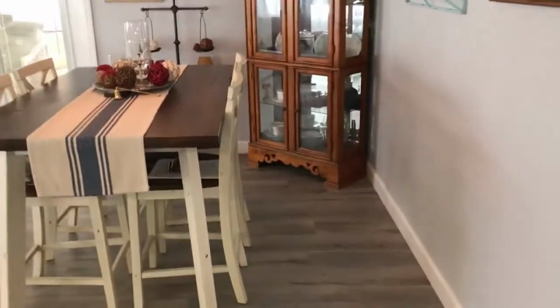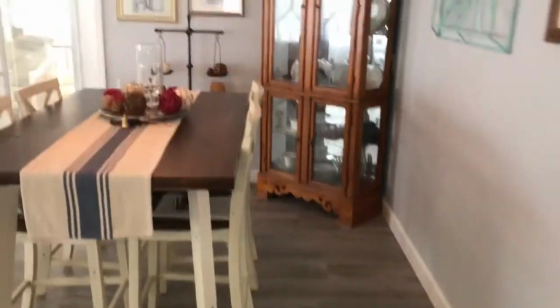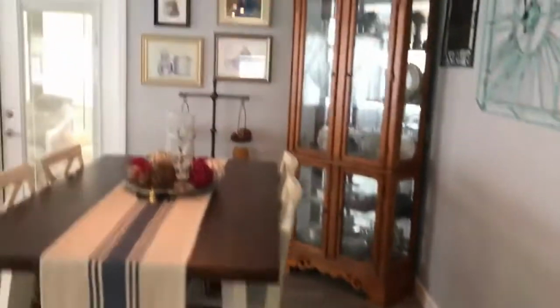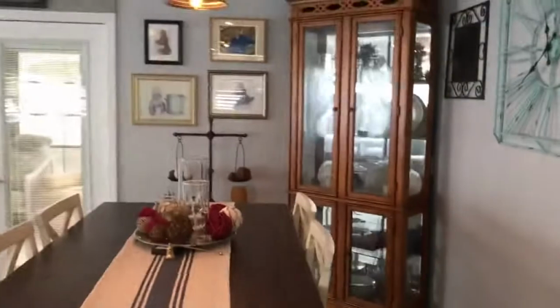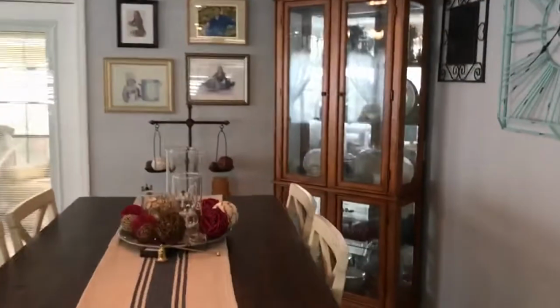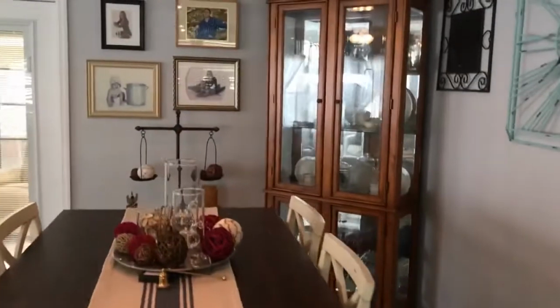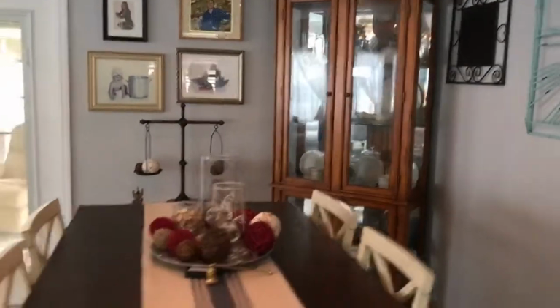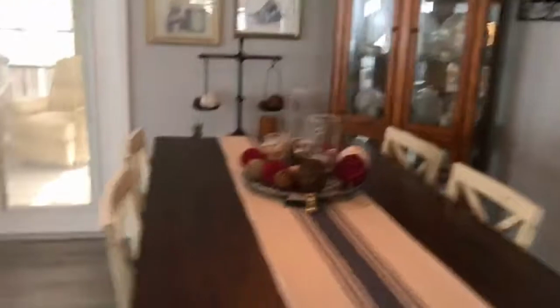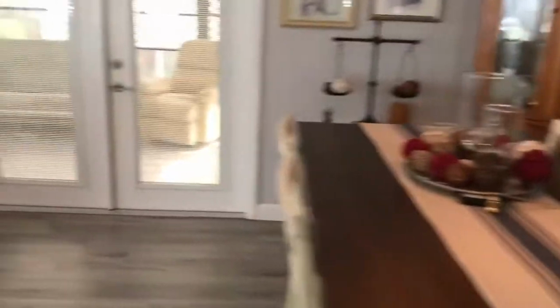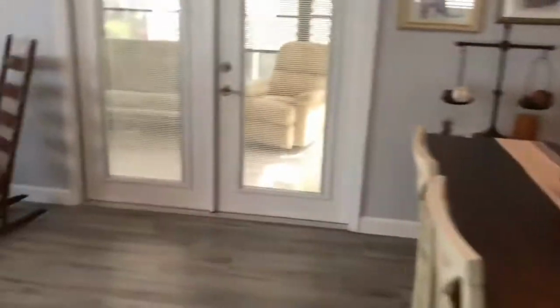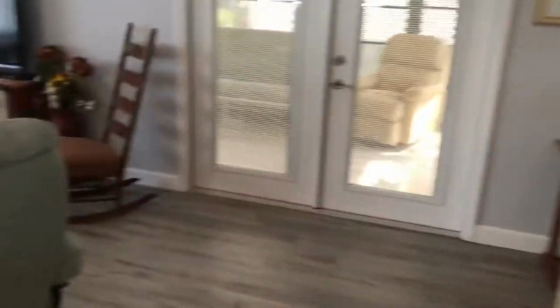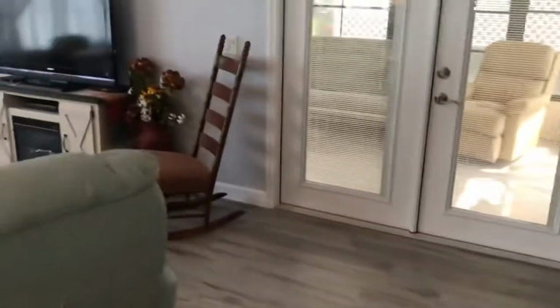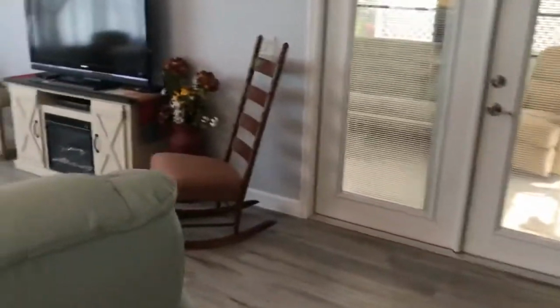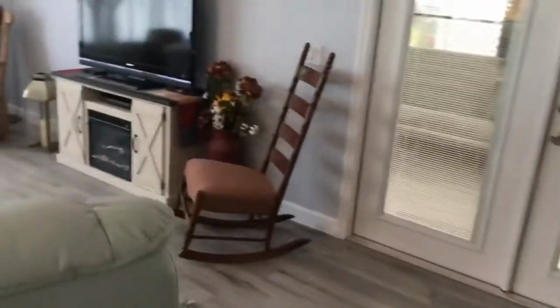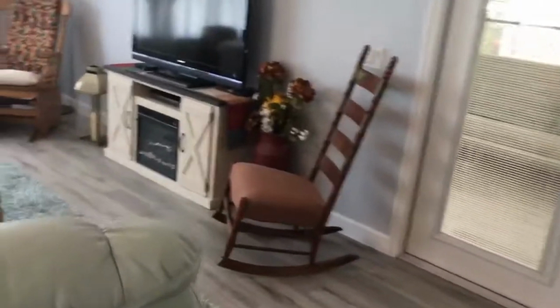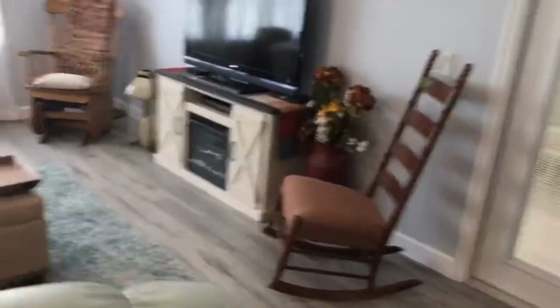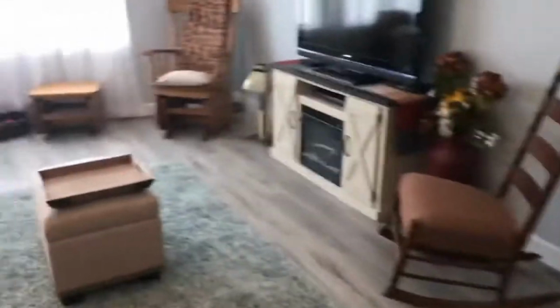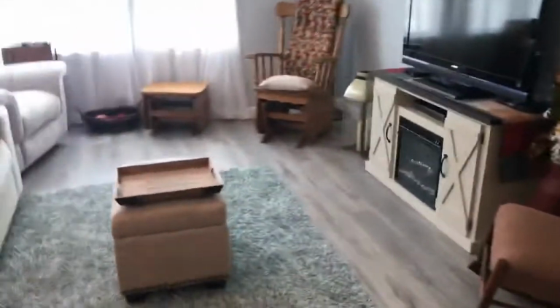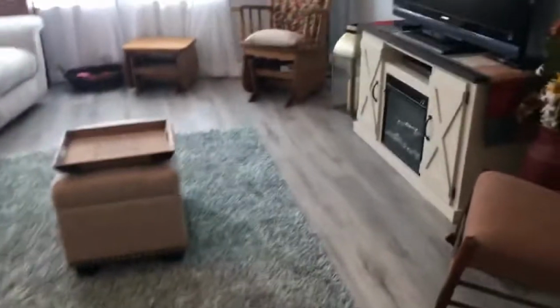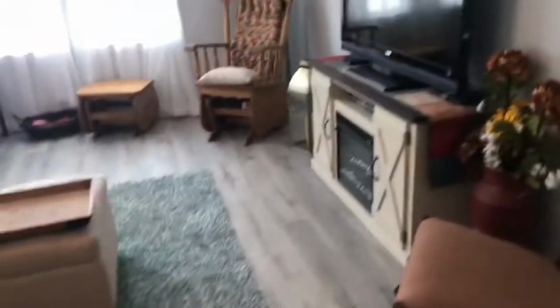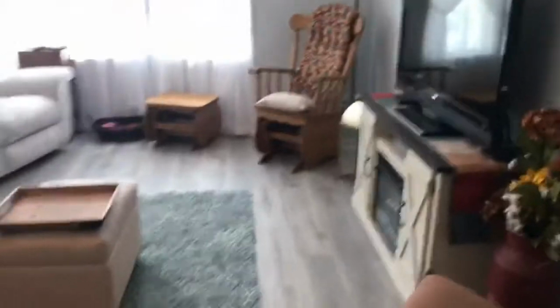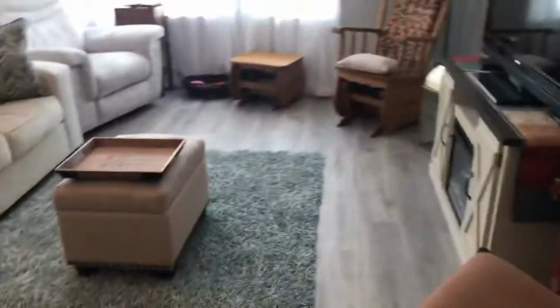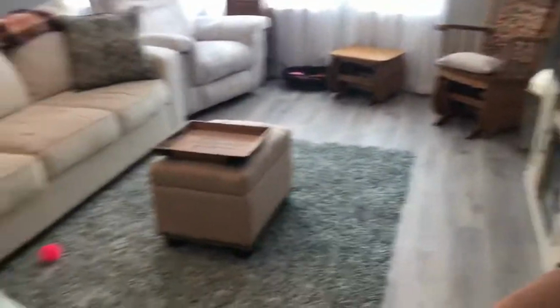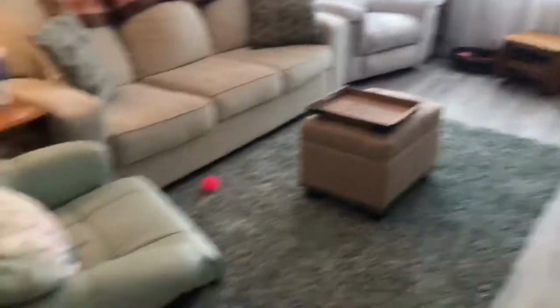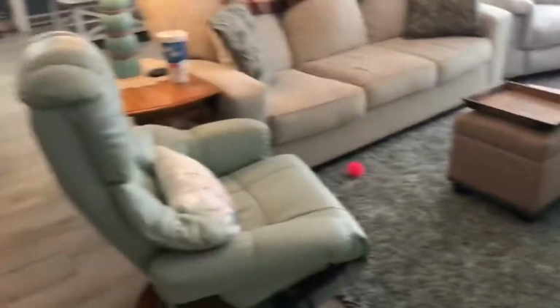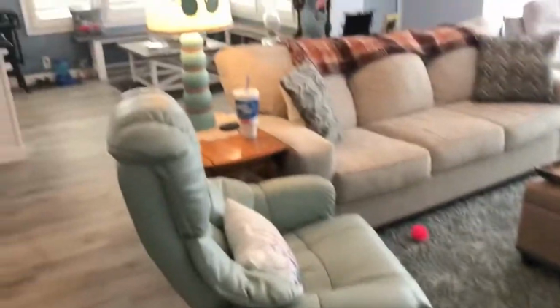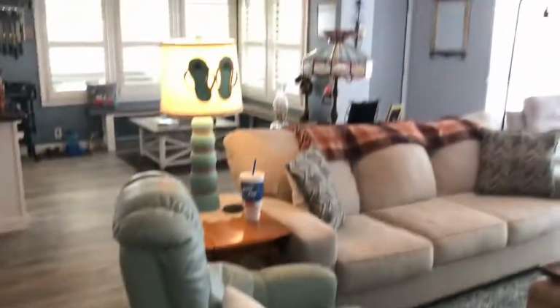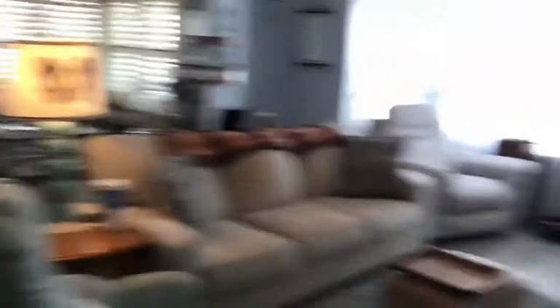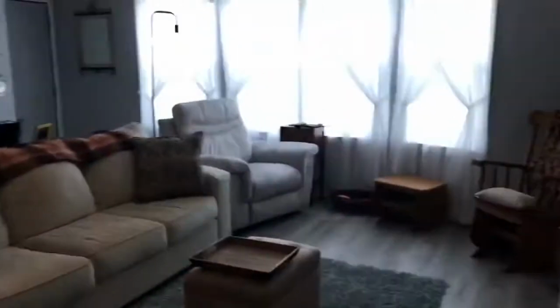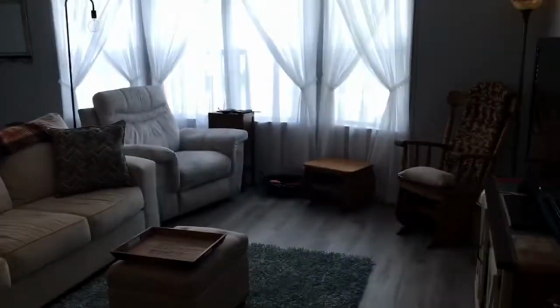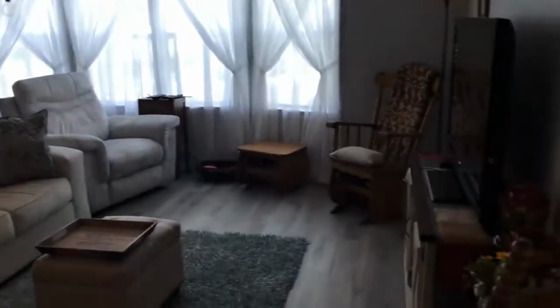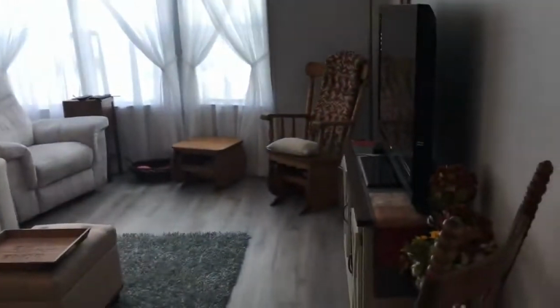We're going to head out to the Florida room. This is where they made it their office, which is awesome. It has French doors that lead out to it with built-in blinds in the glass.